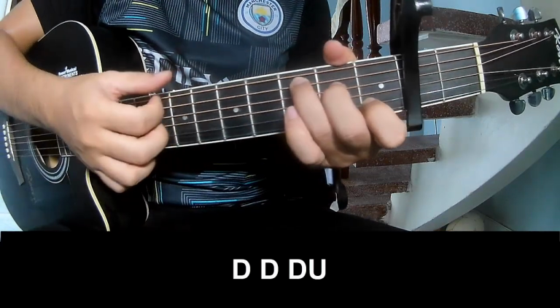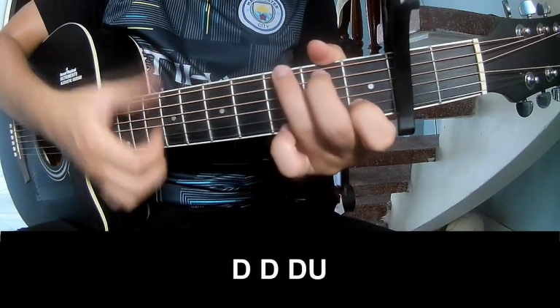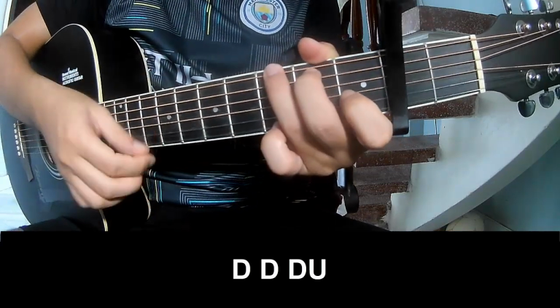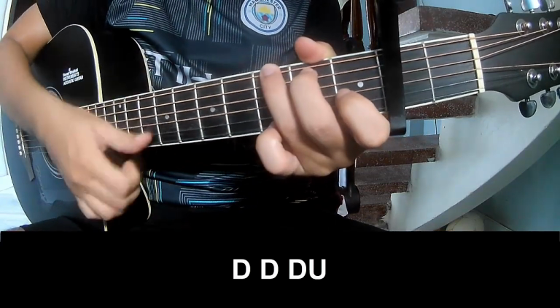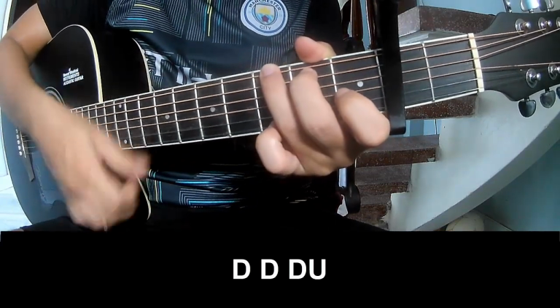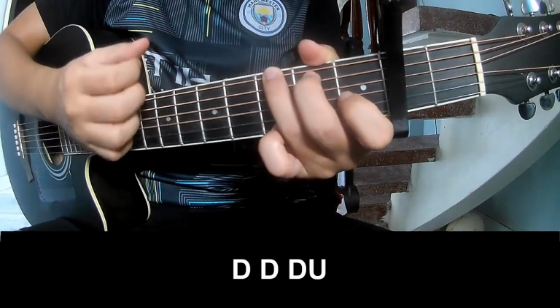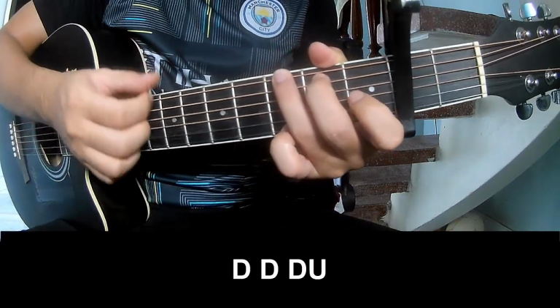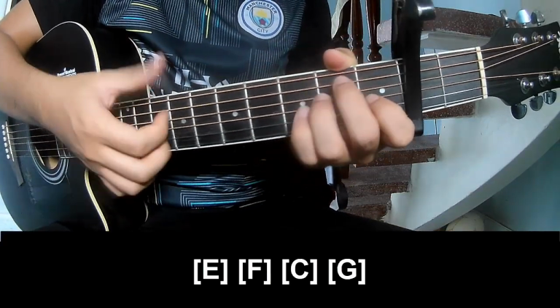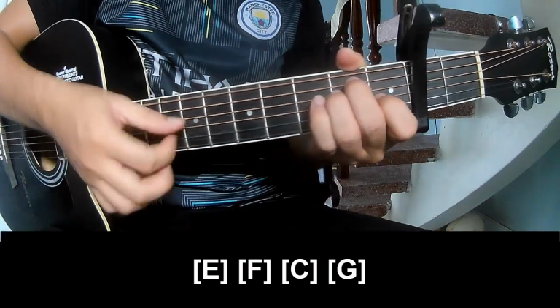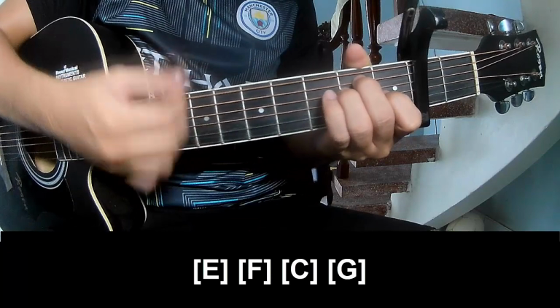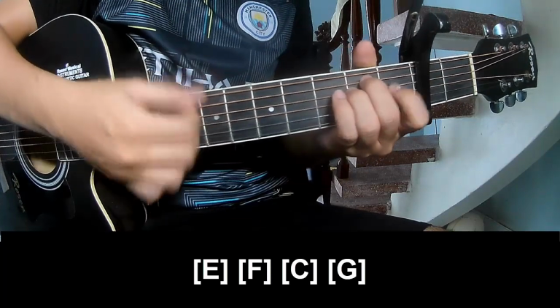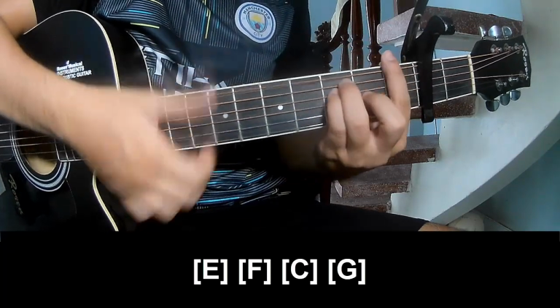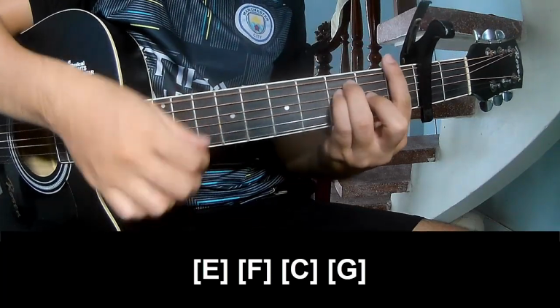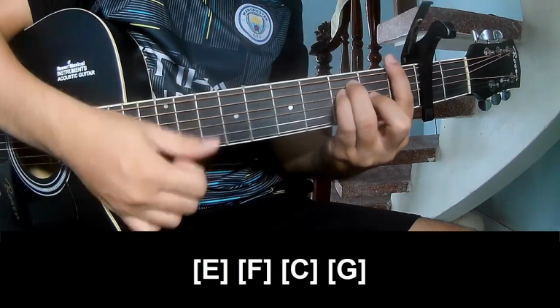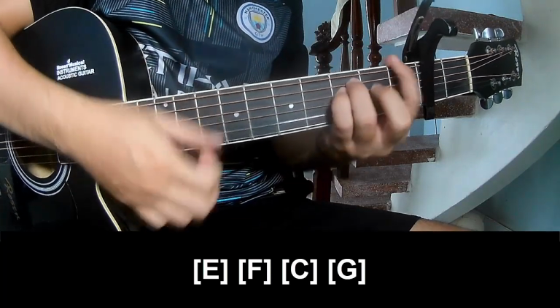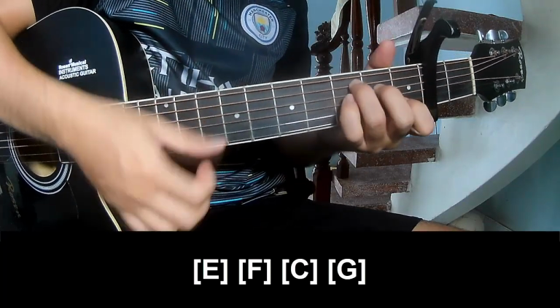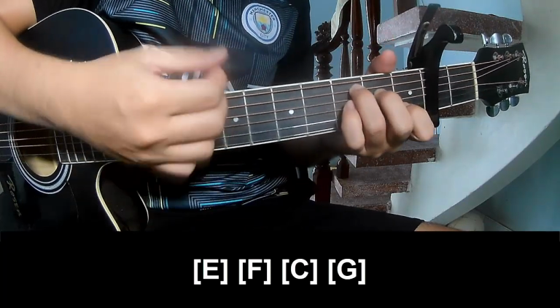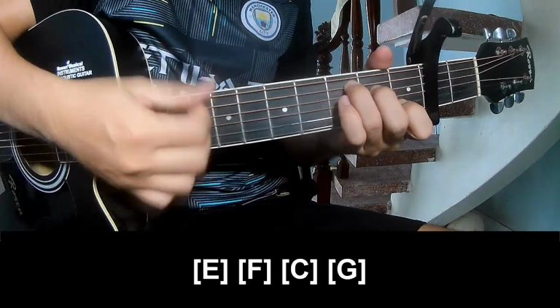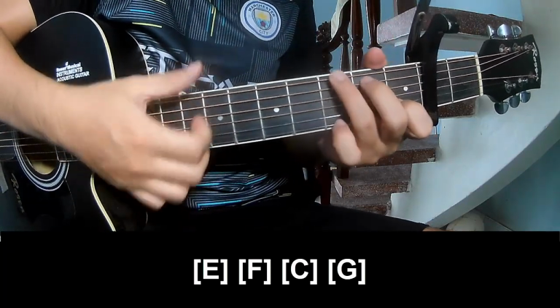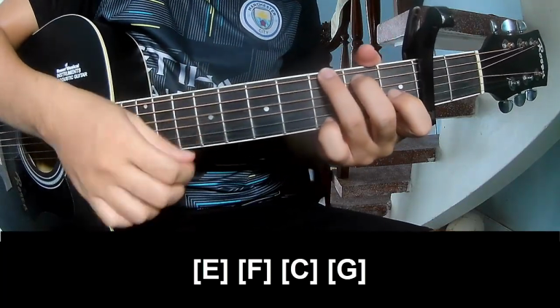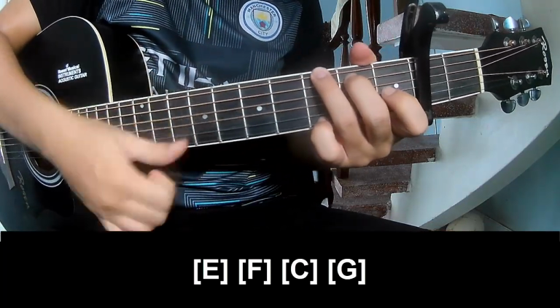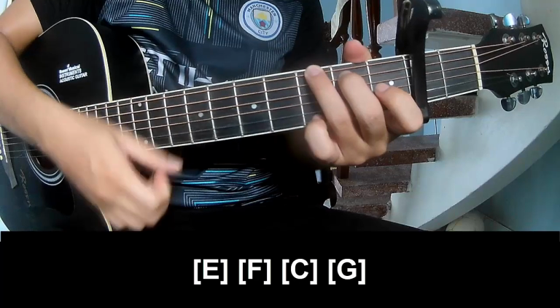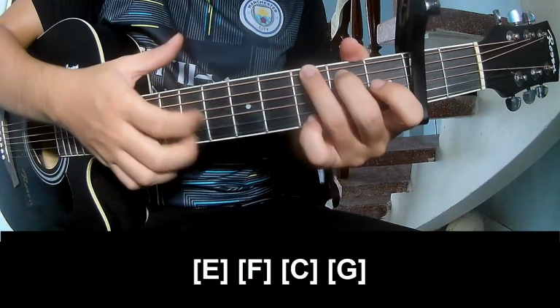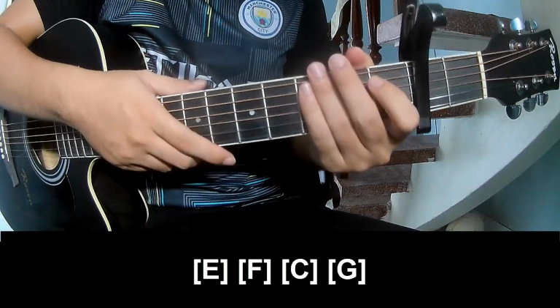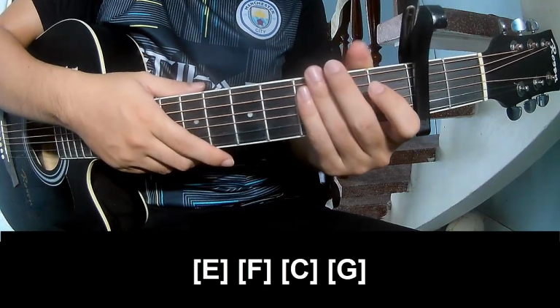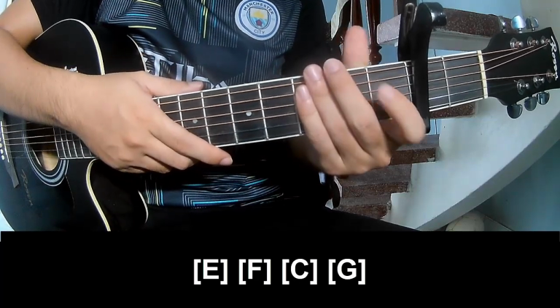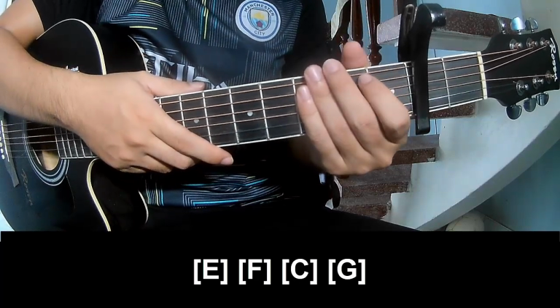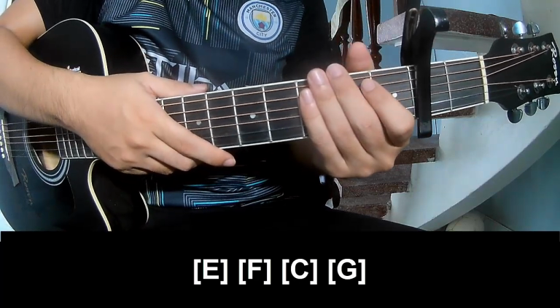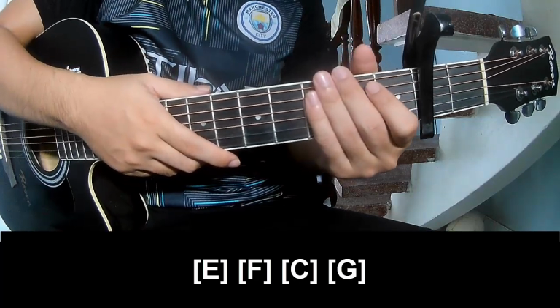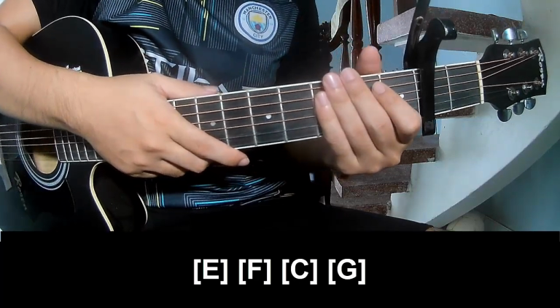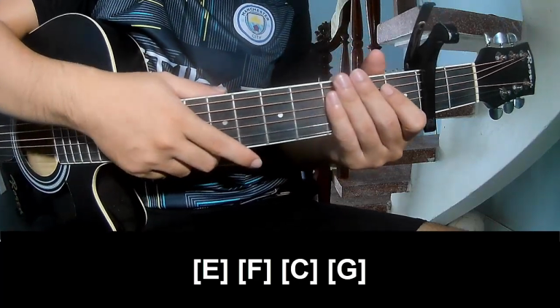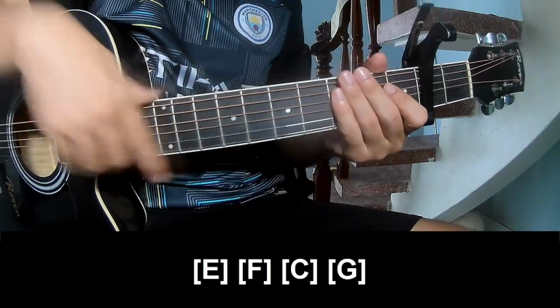E, F, and G. And to hit this song the same way. Thank you for watching and I'll see you again. Bye-bye.